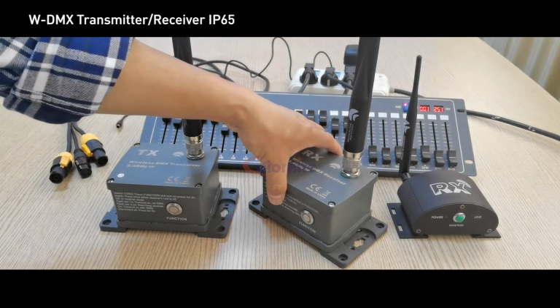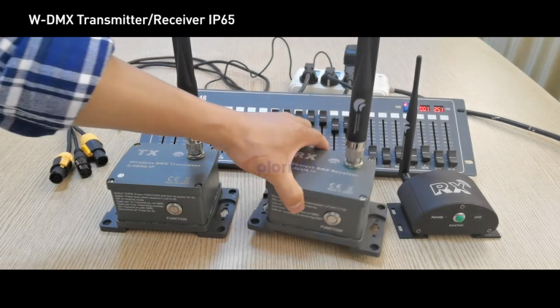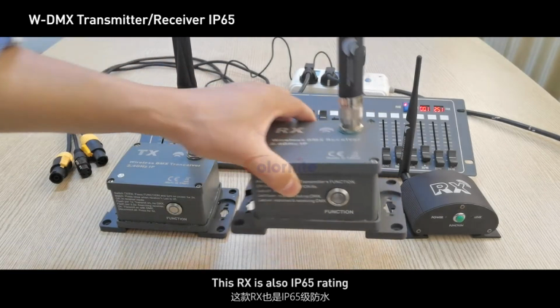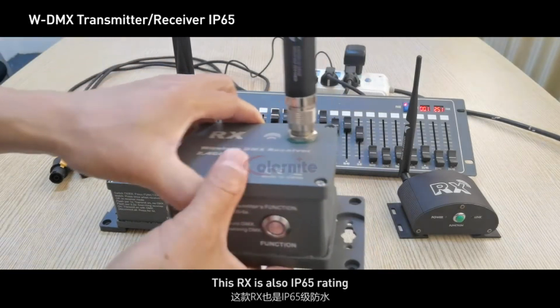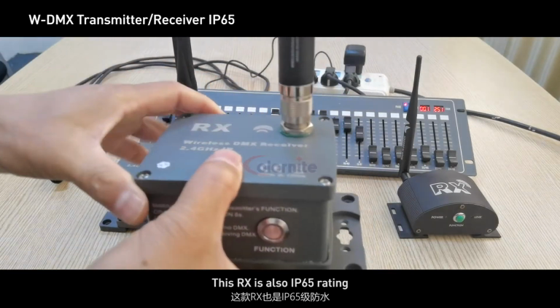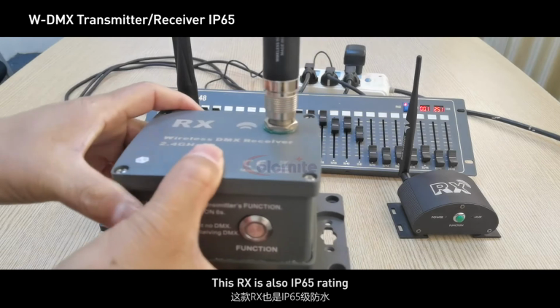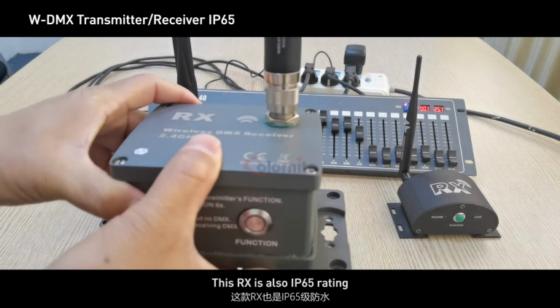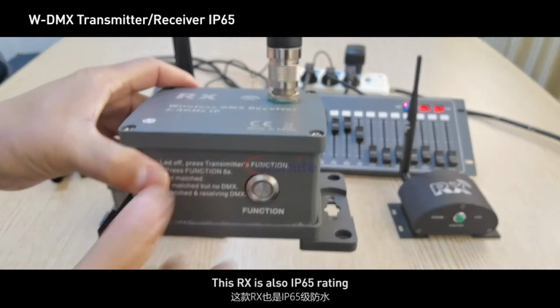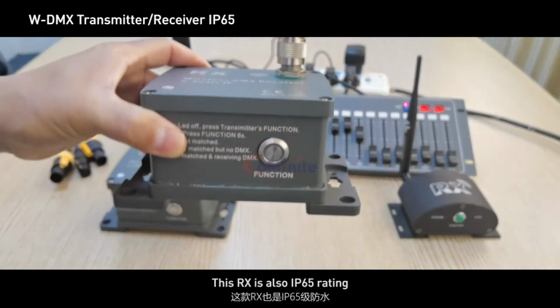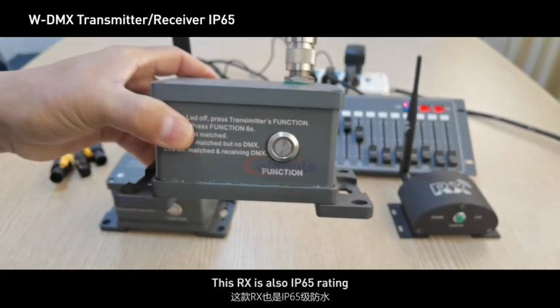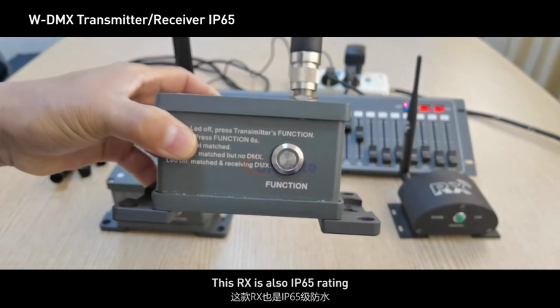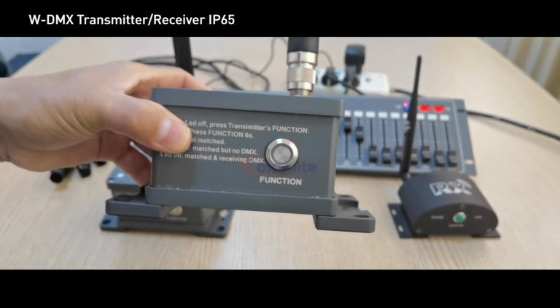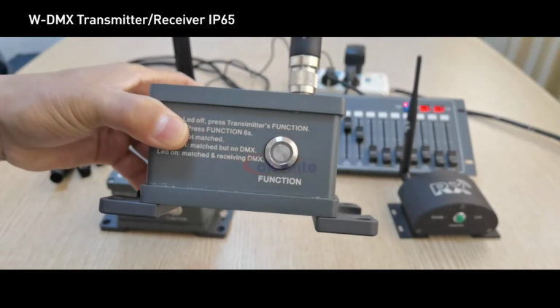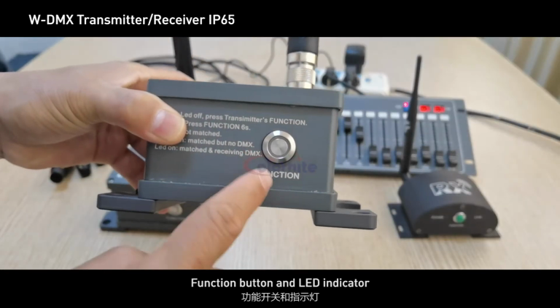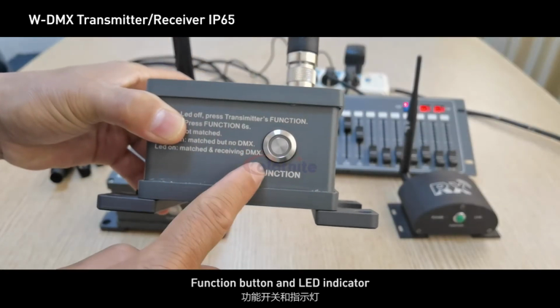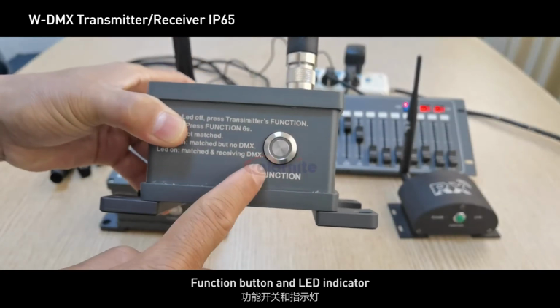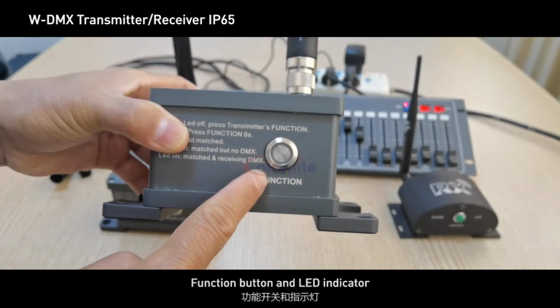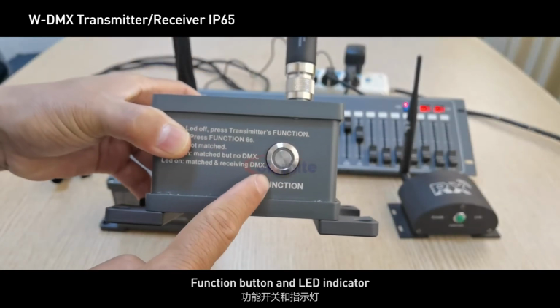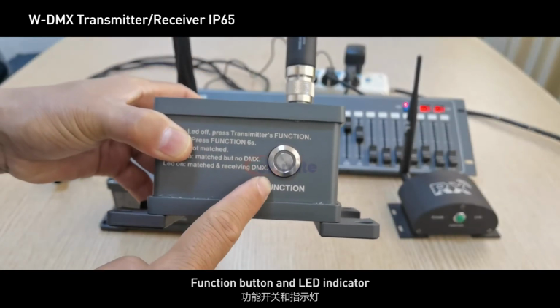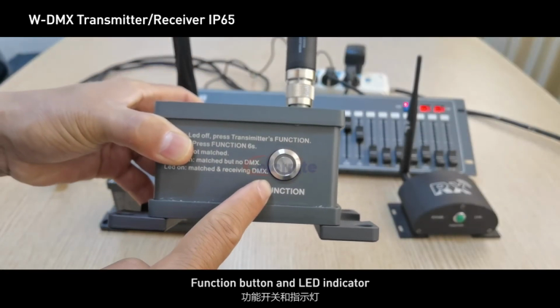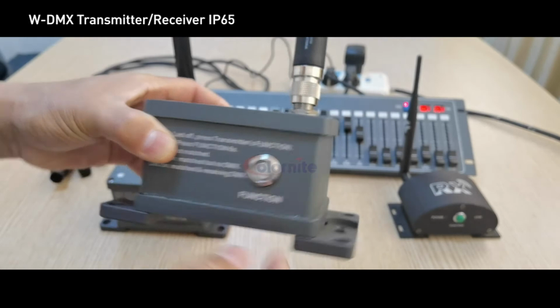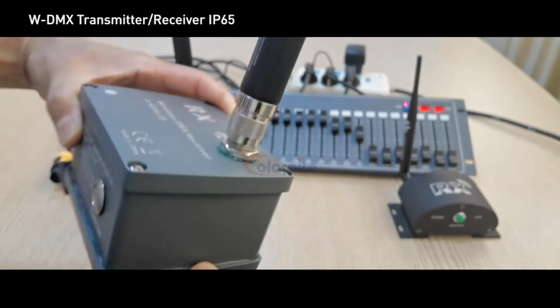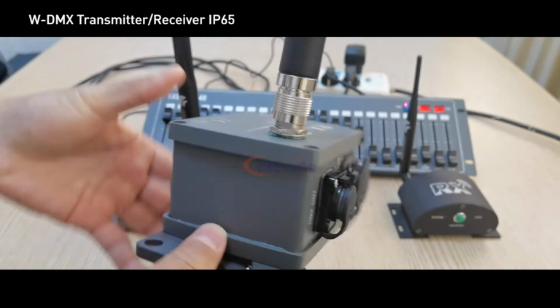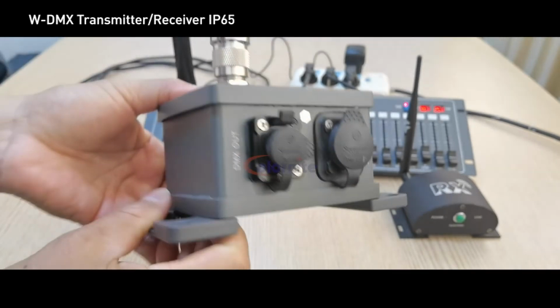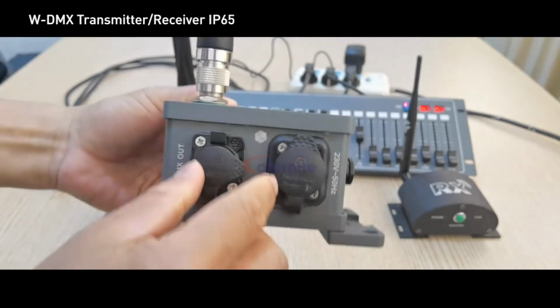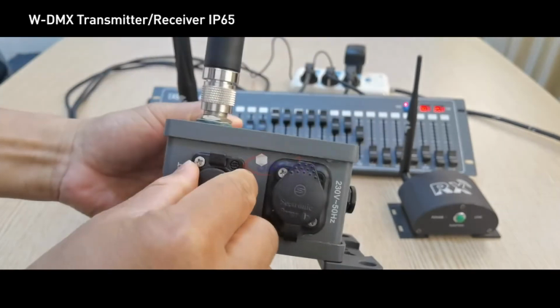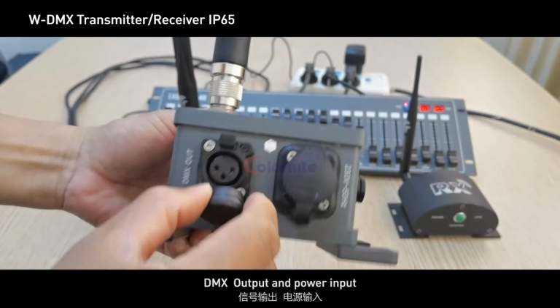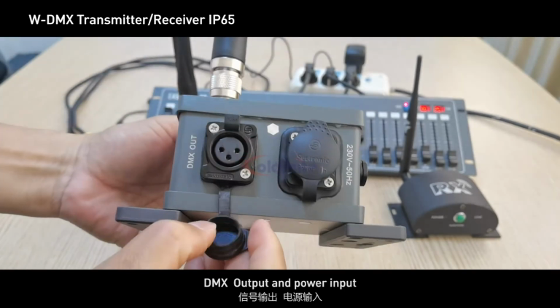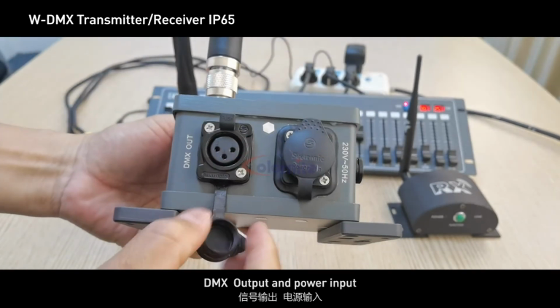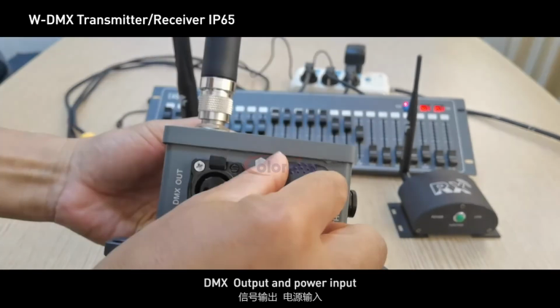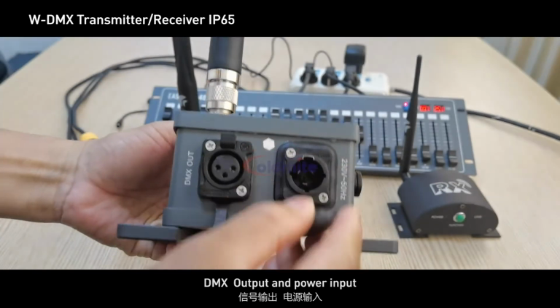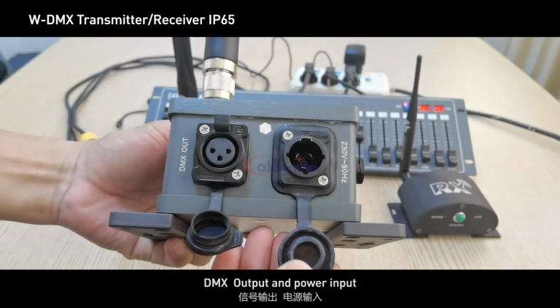This RX is also IP65 rated, with a function button and LED indicator. It features a DMX output and power input.